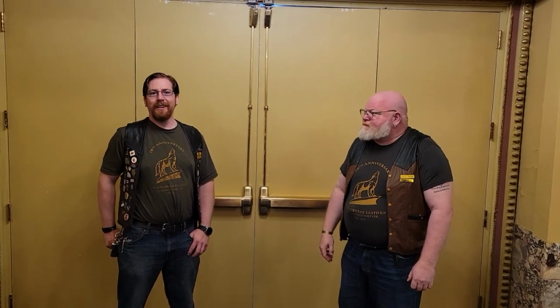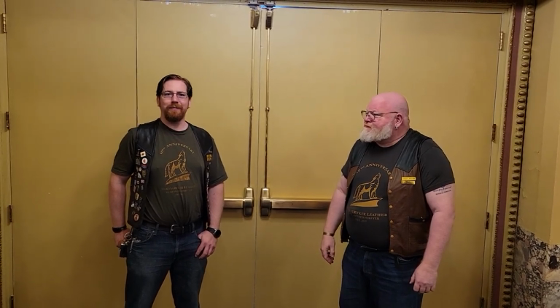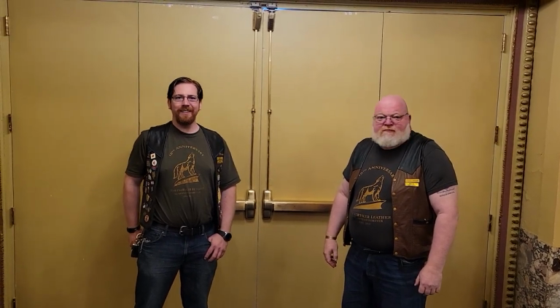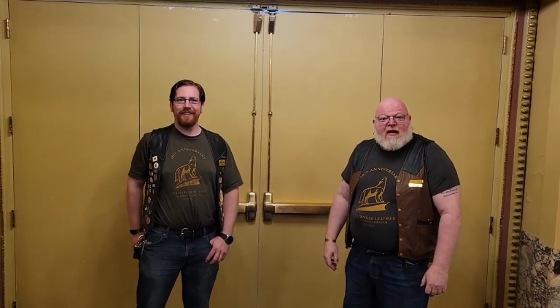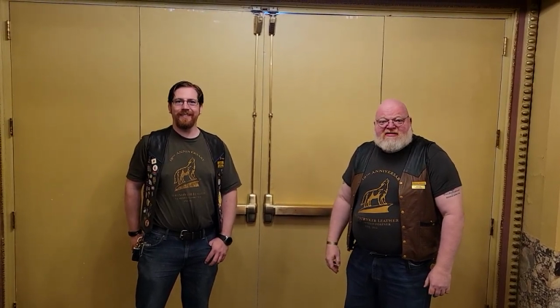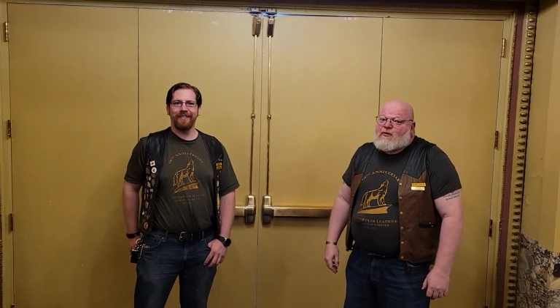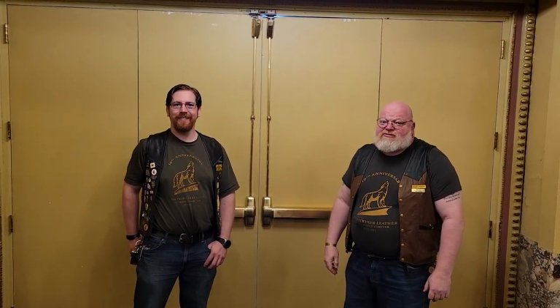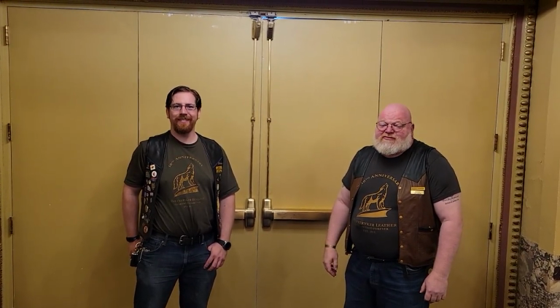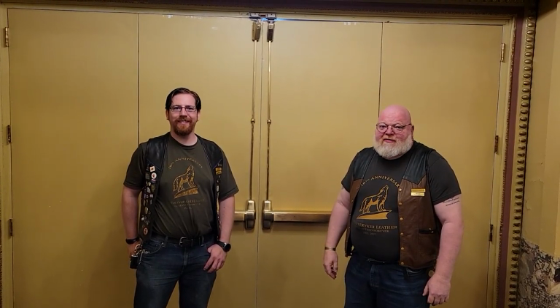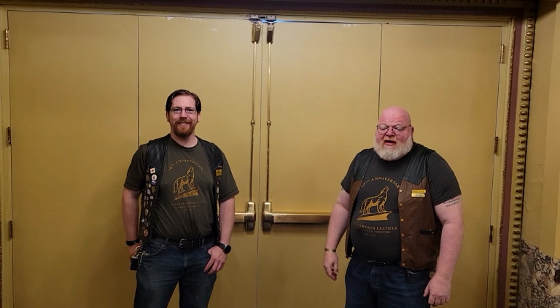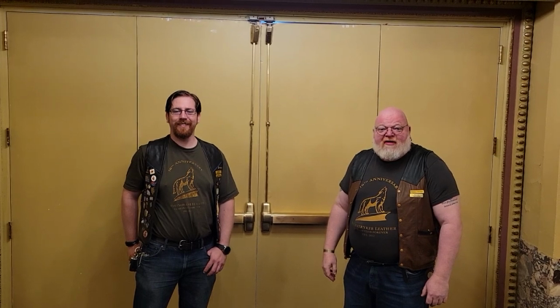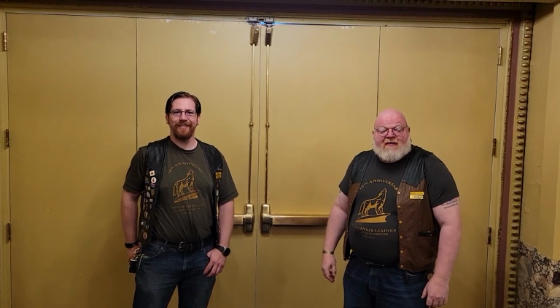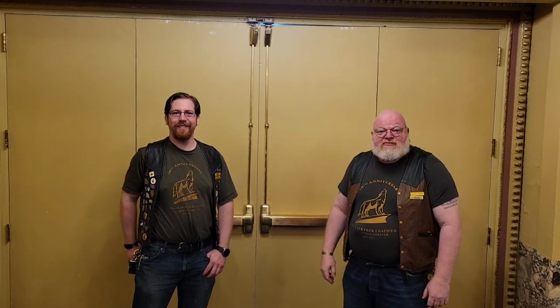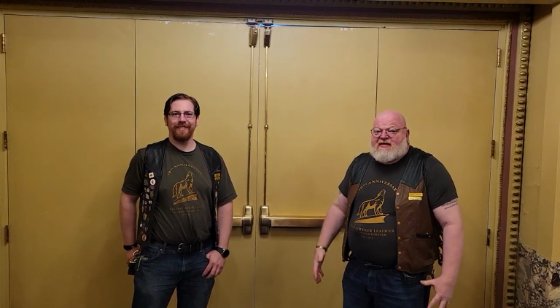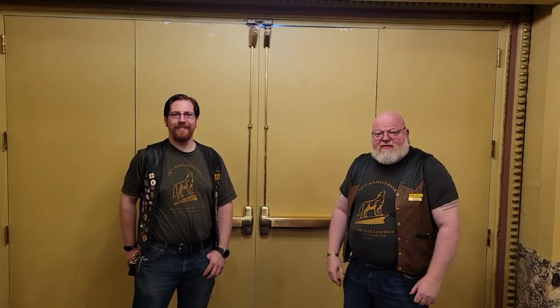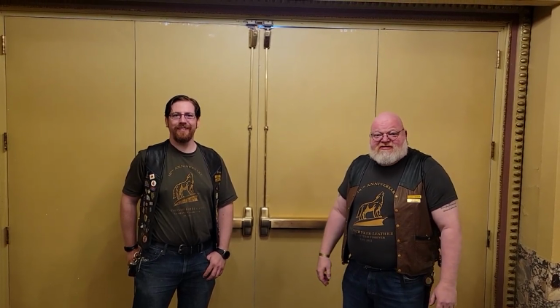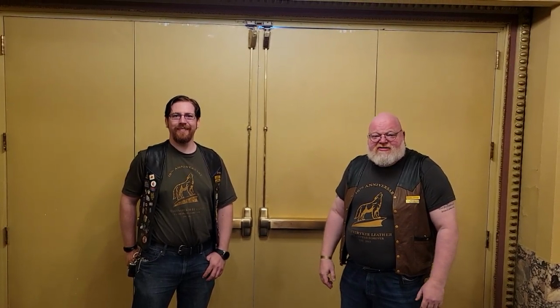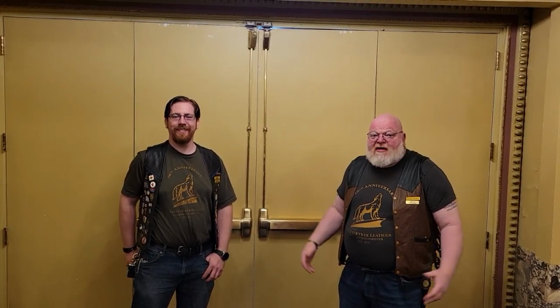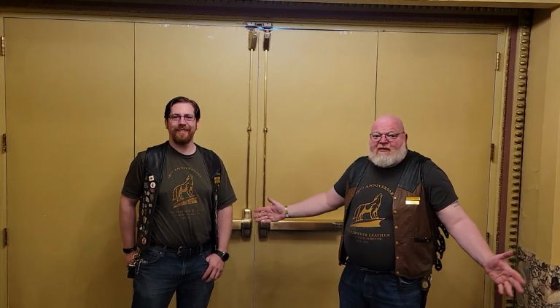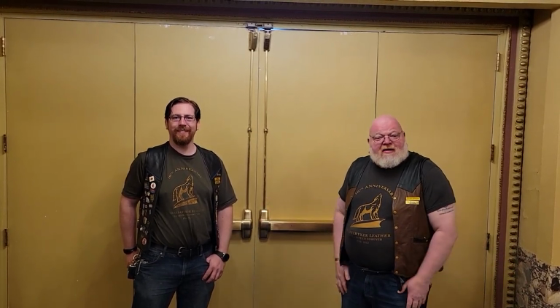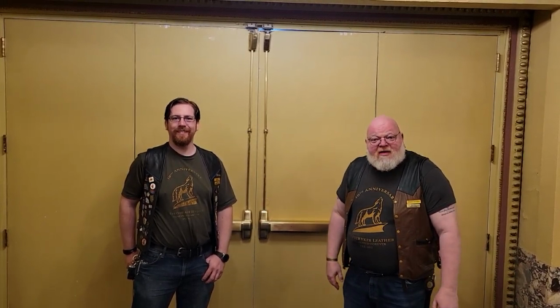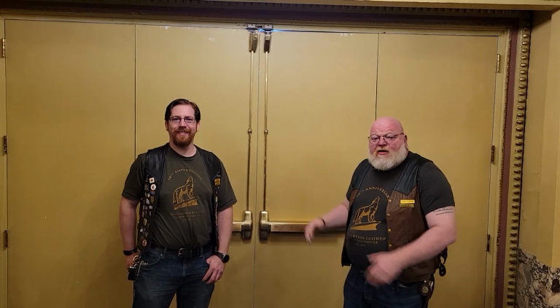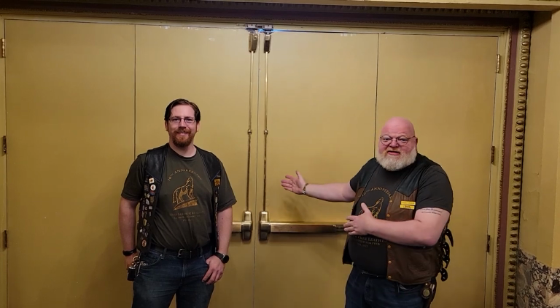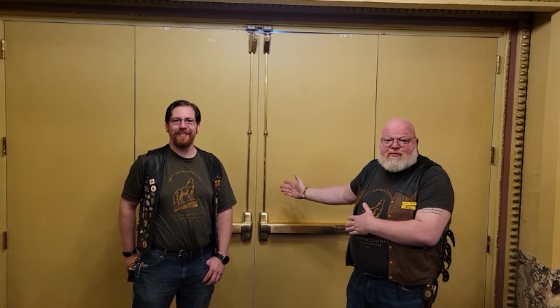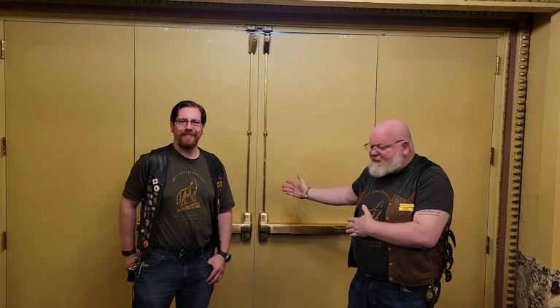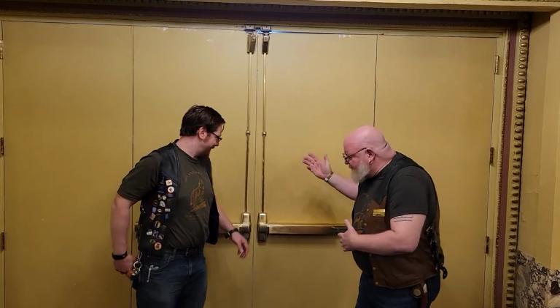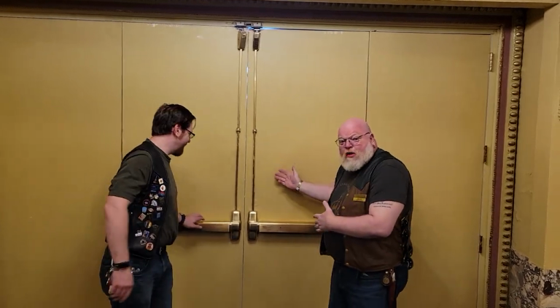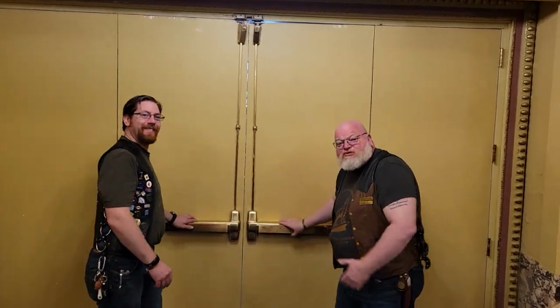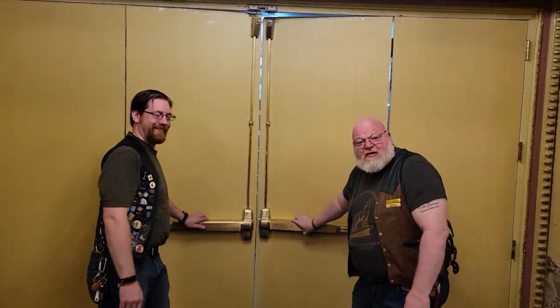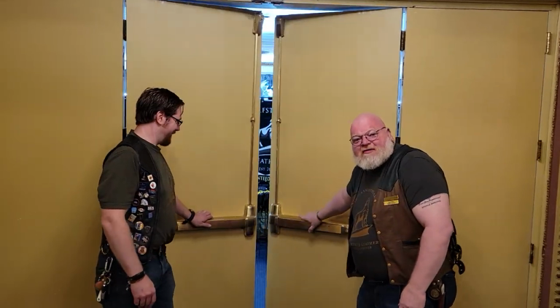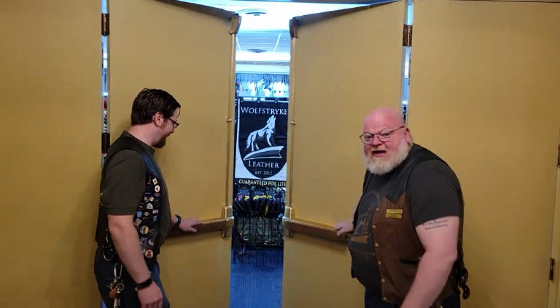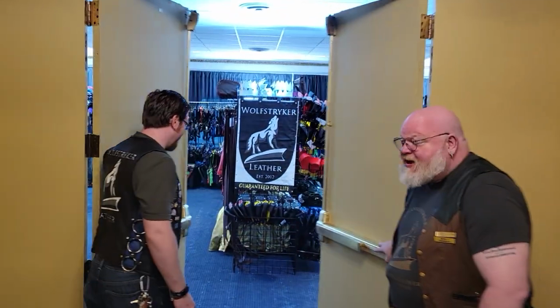Hey, I'm Todd and I'm Mason. We're the owners of Wolf Striker Leather and we'd like to invite you to our 10th anniversary celebration here at IML in our biggest booth ever. Welcome to Wolf Striker Leather at IML.